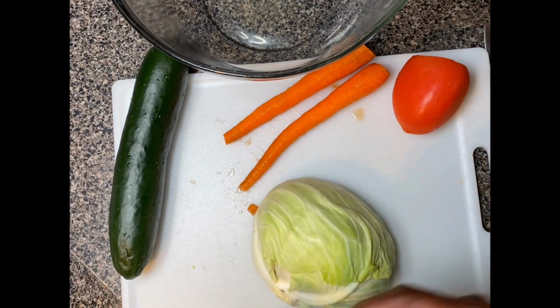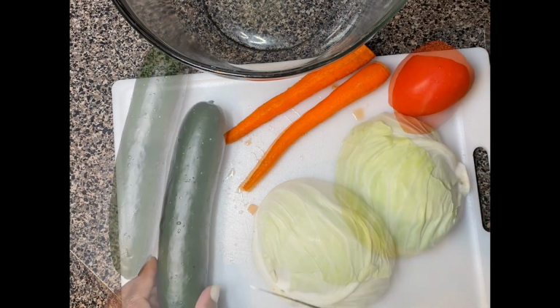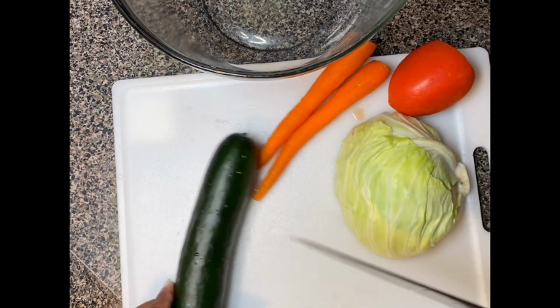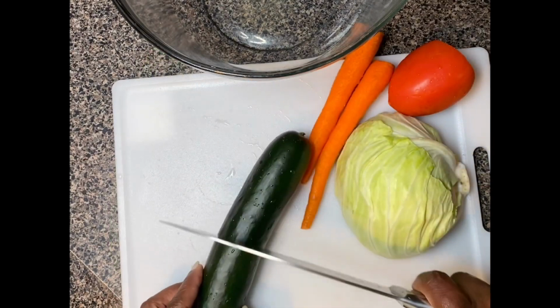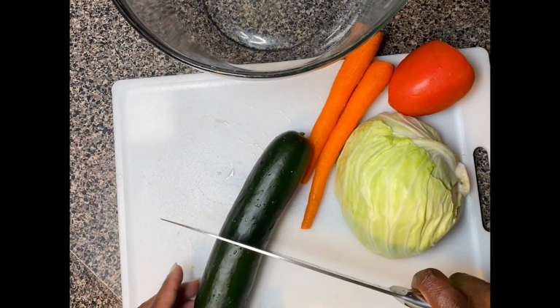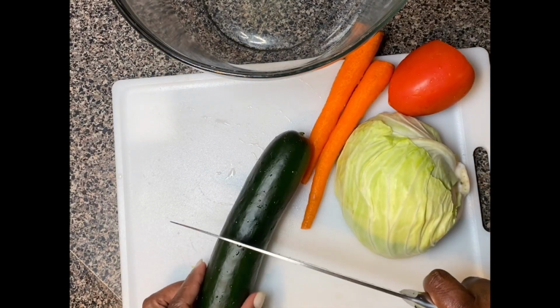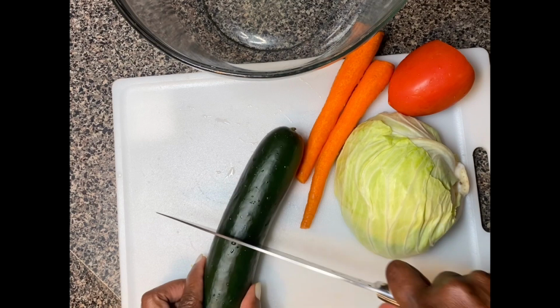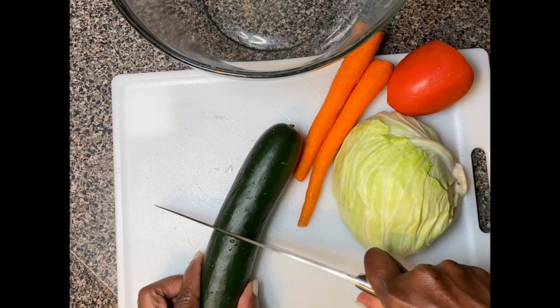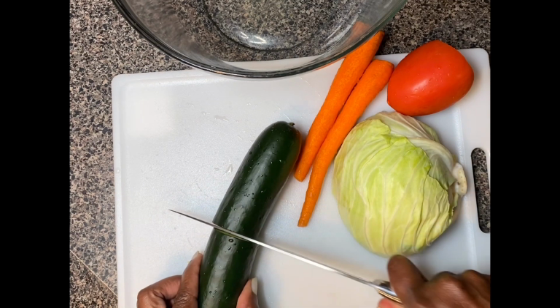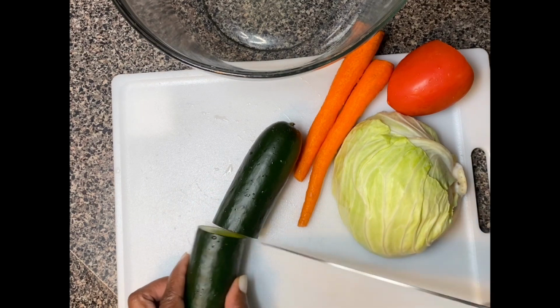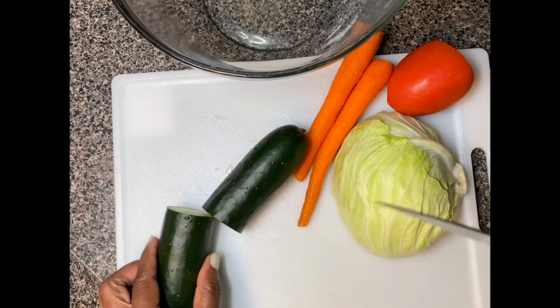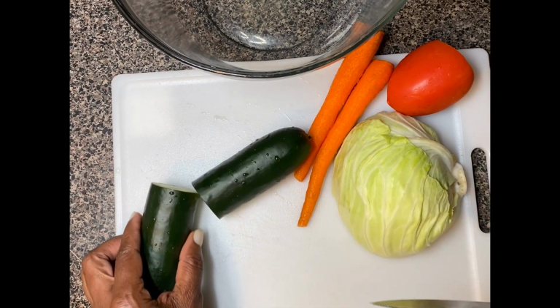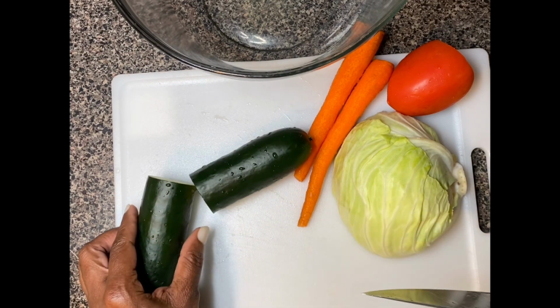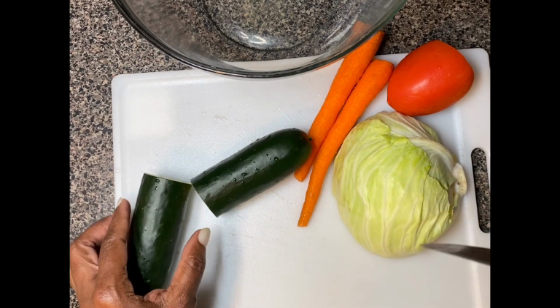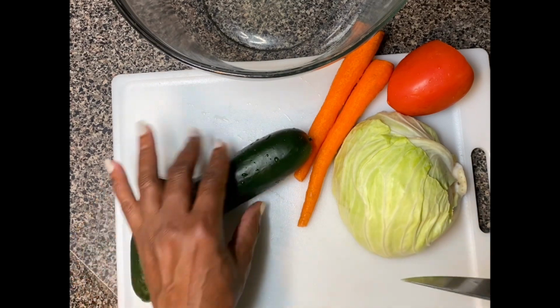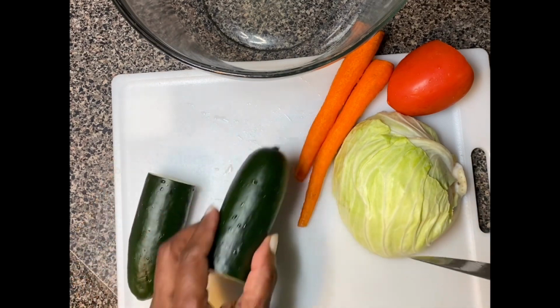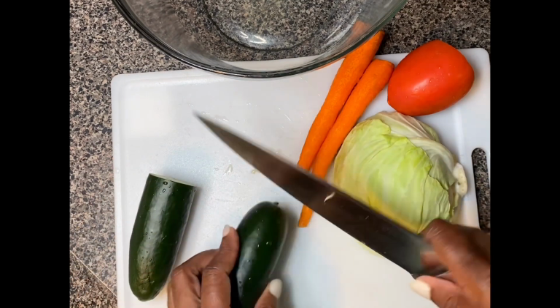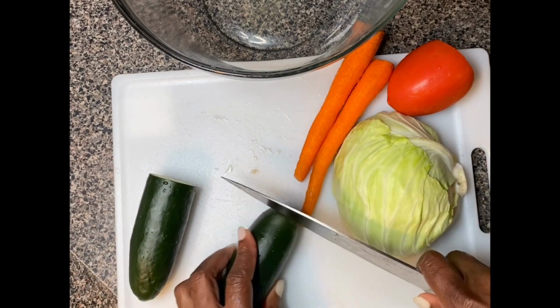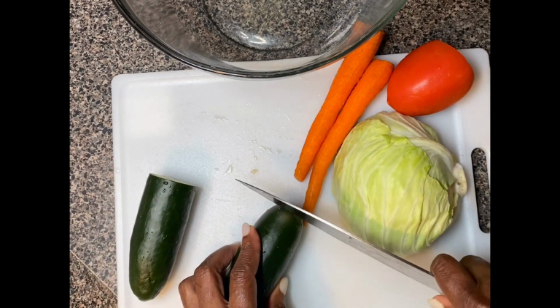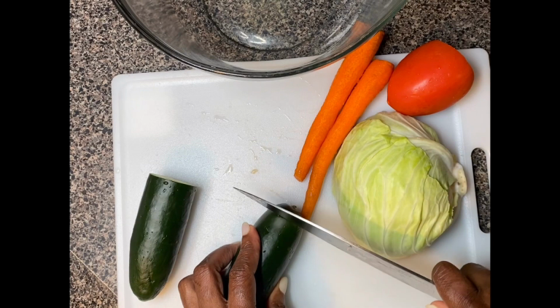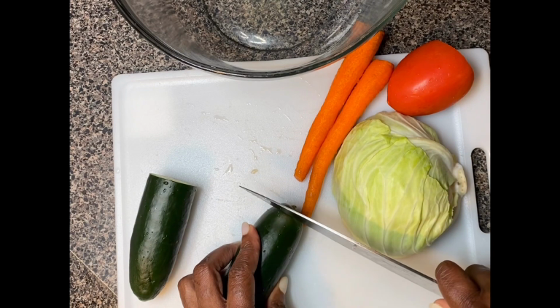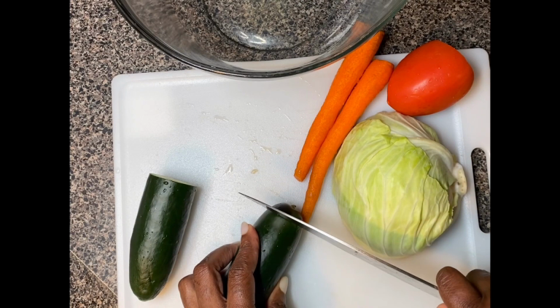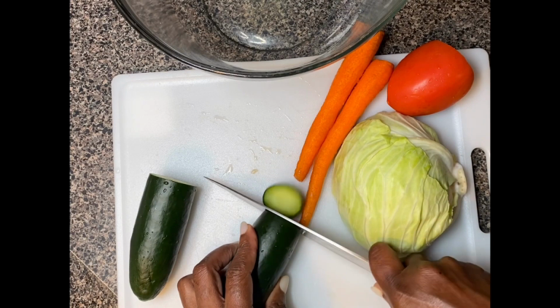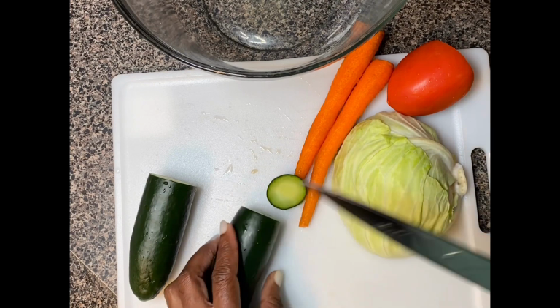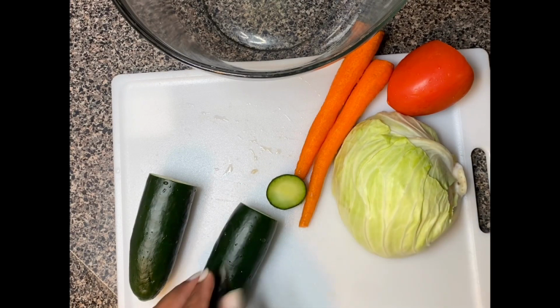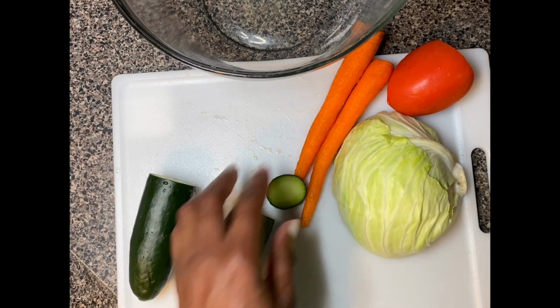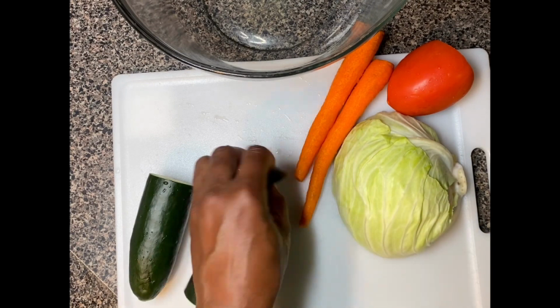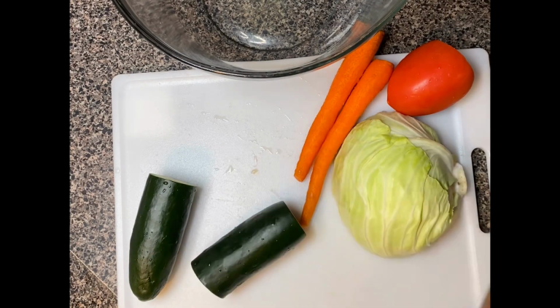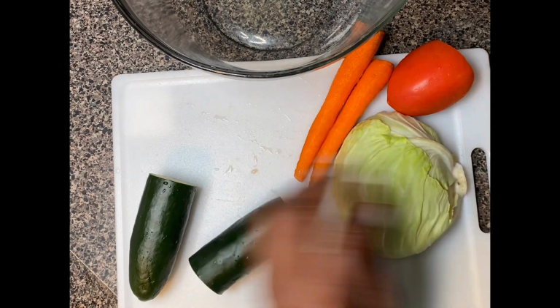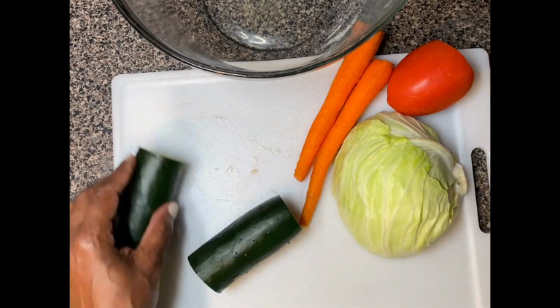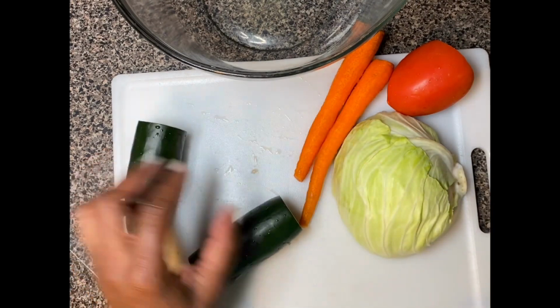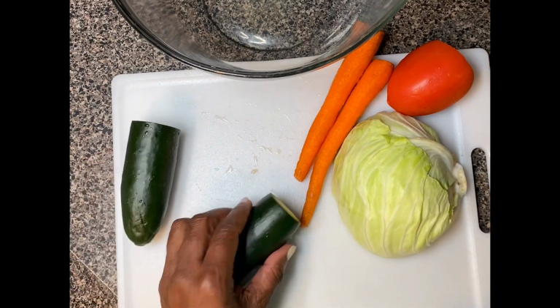First I washed all the vegetables, and now it's time to cut them up.